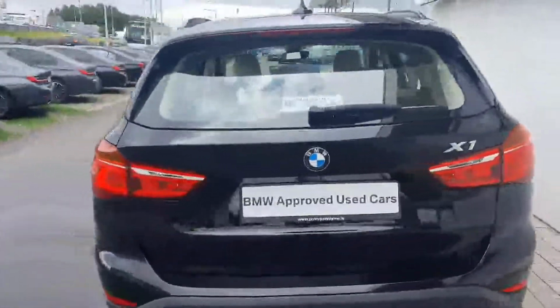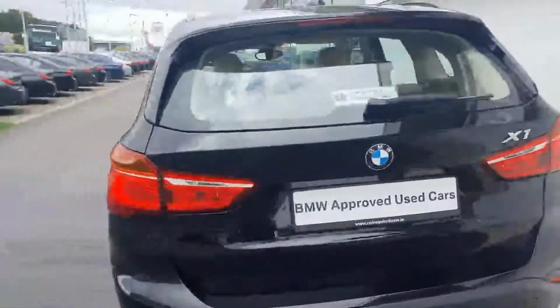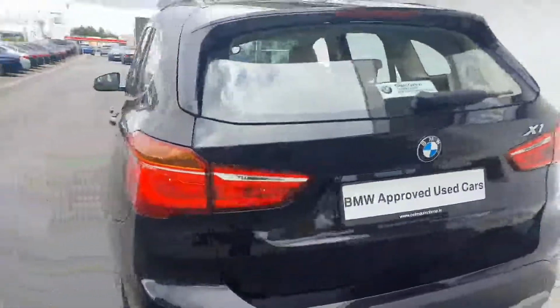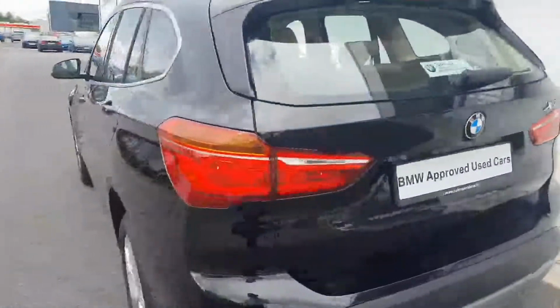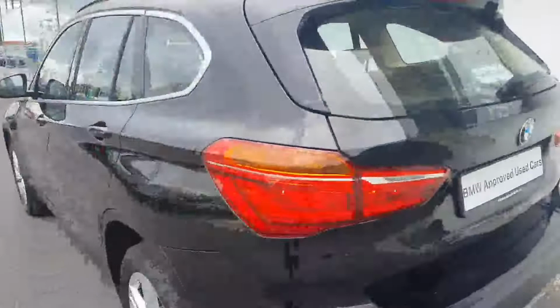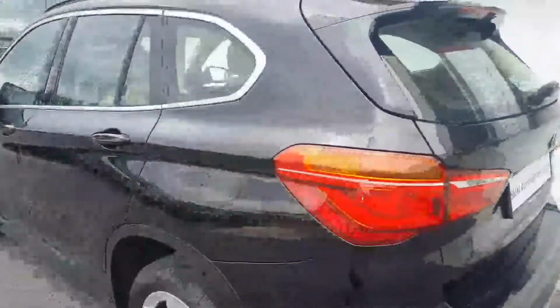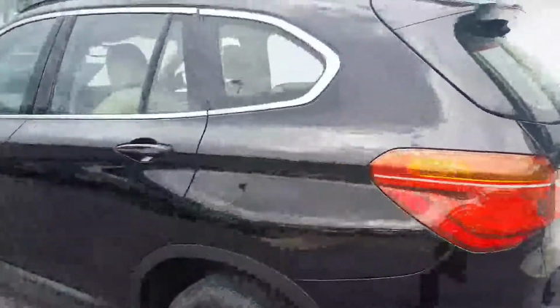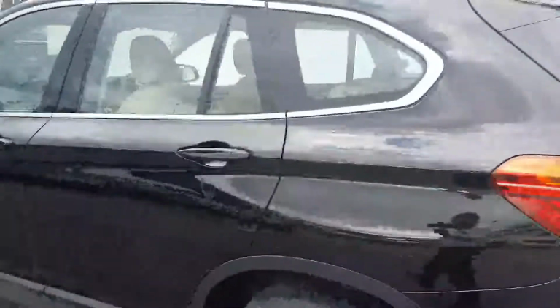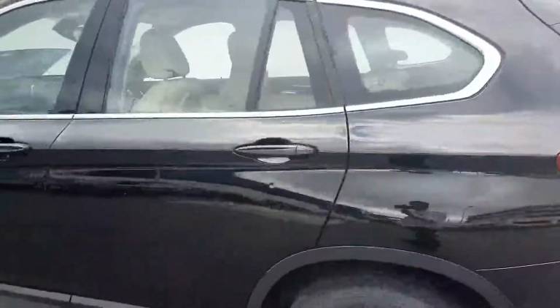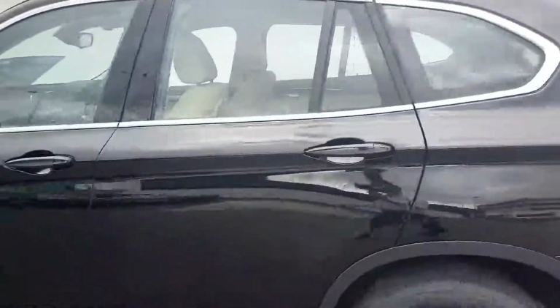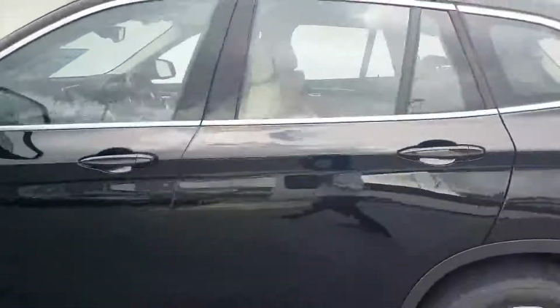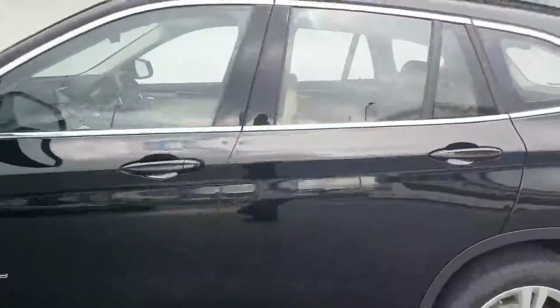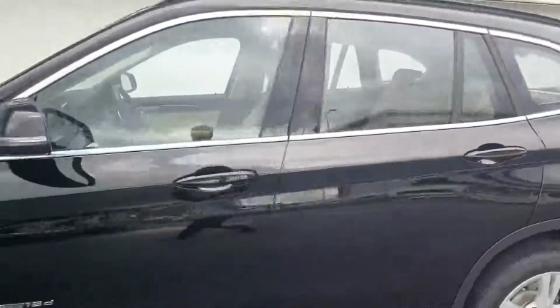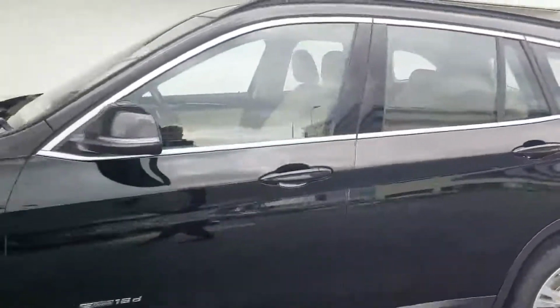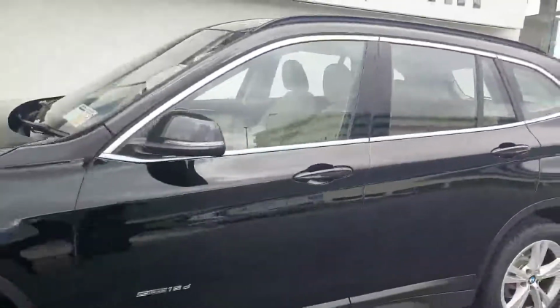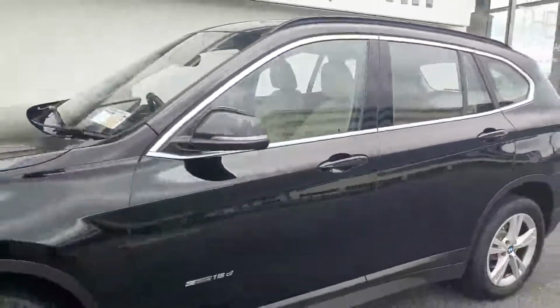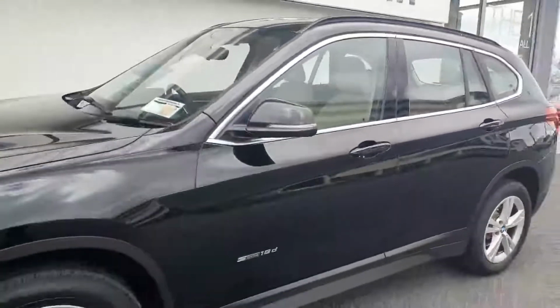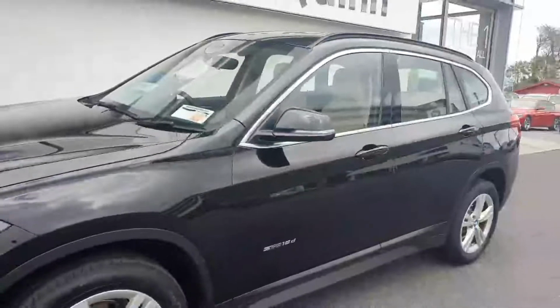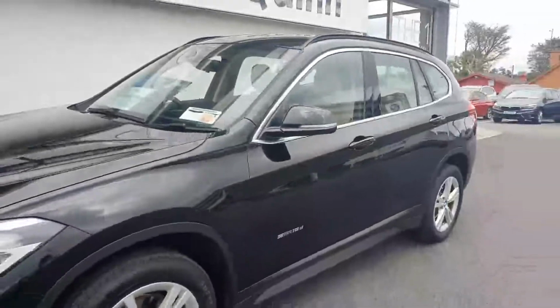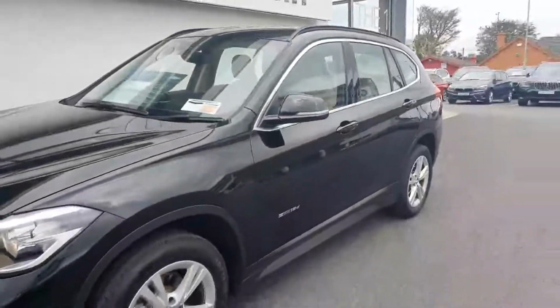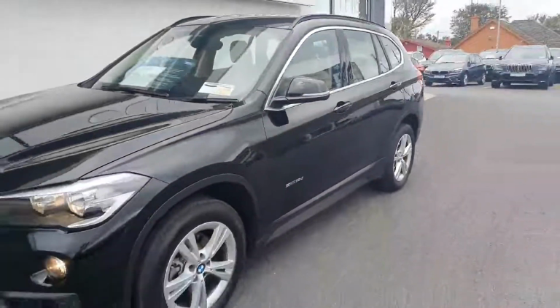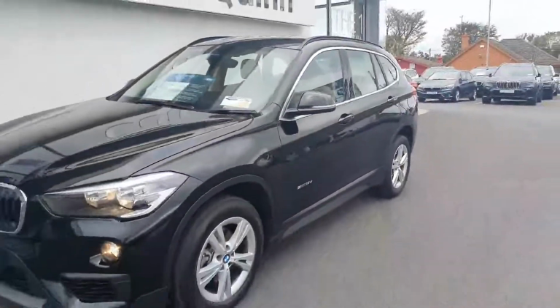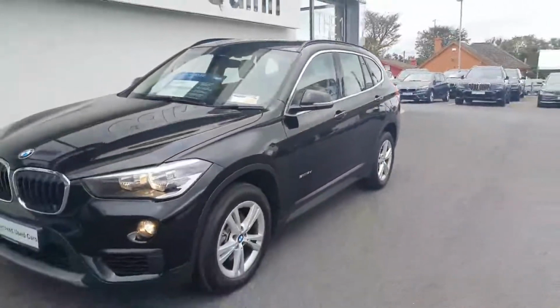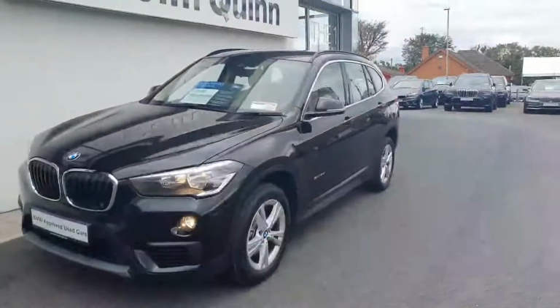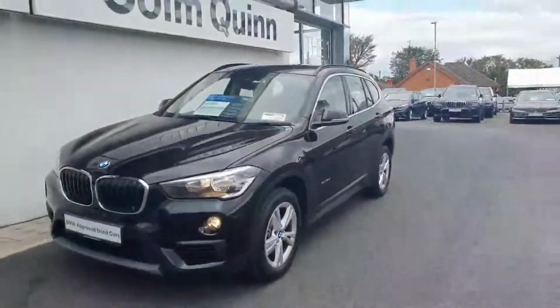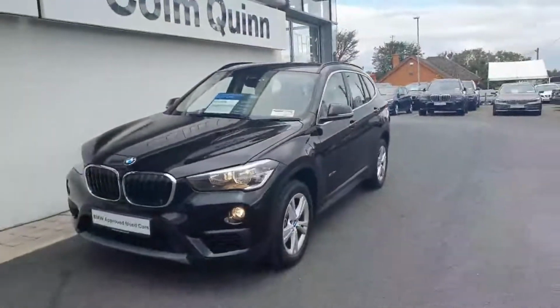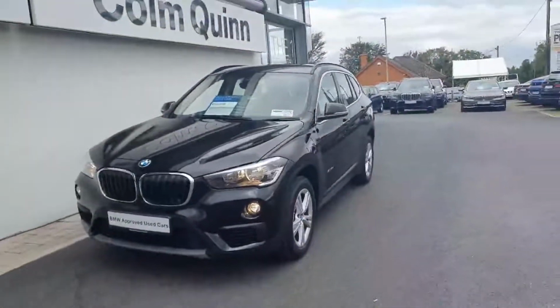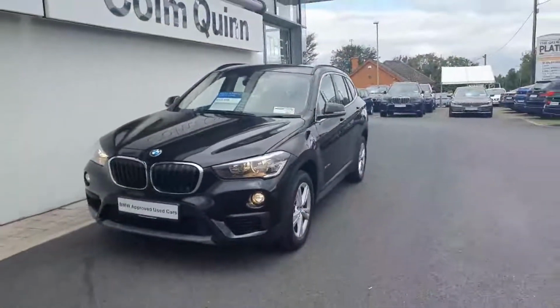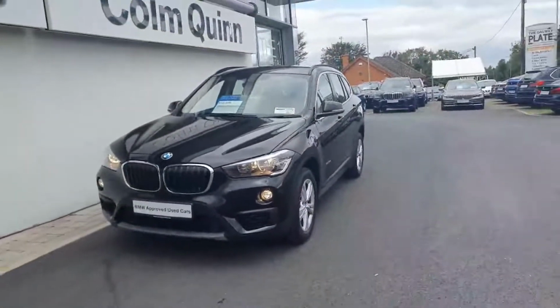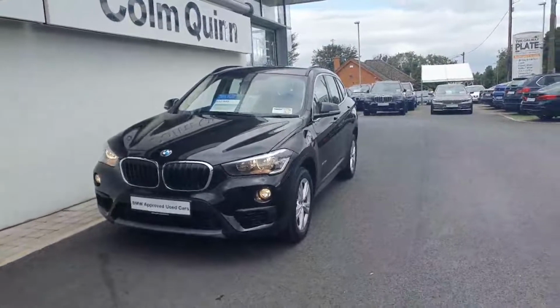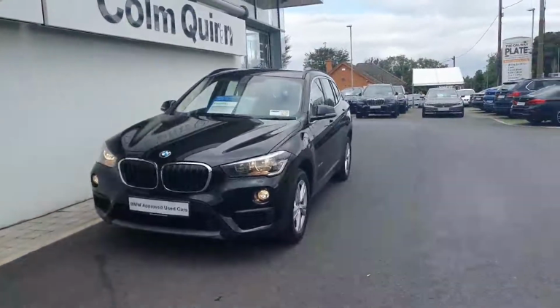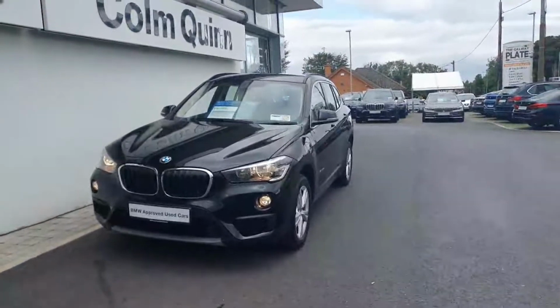The interior of this car is a Cambira Beige Dakota Leather. This car is in absolutely immaculate condition inside and out. Let me show you inside.